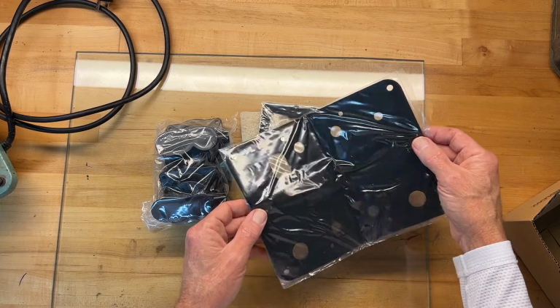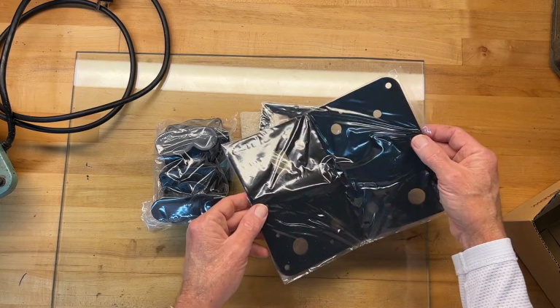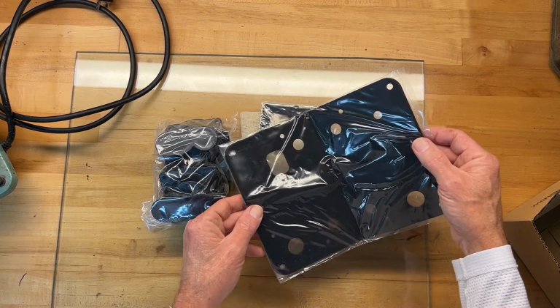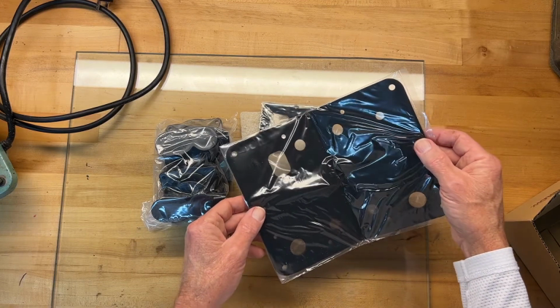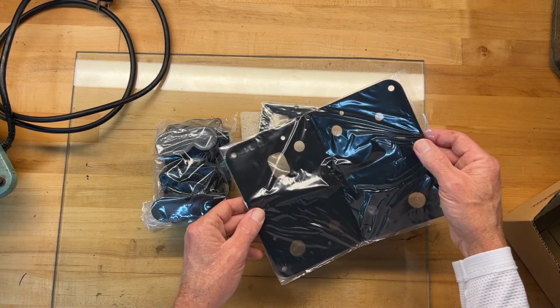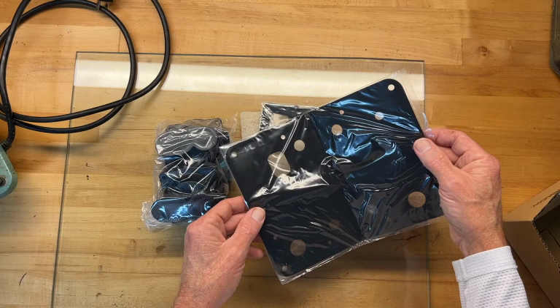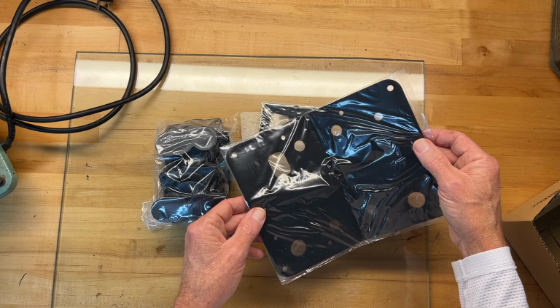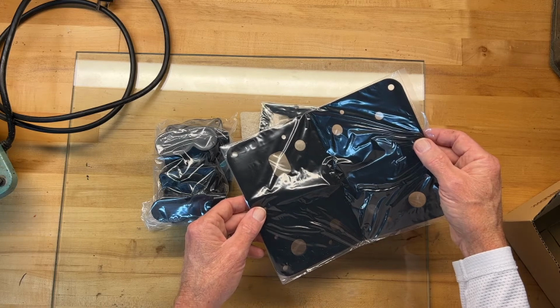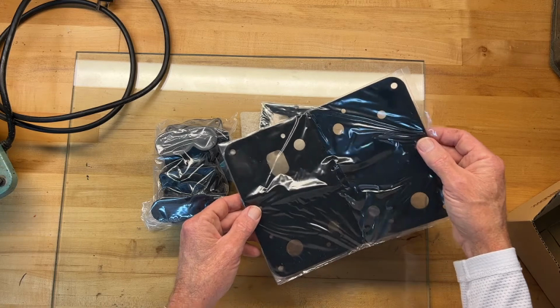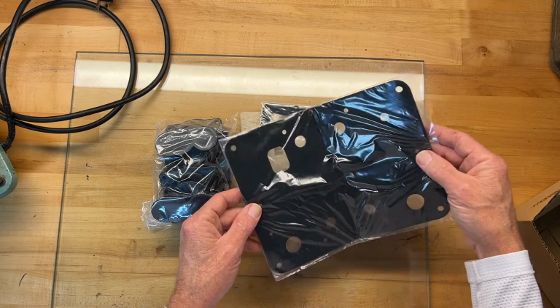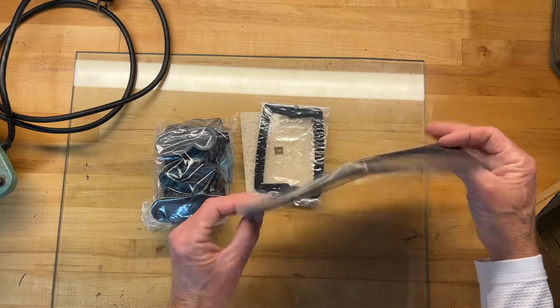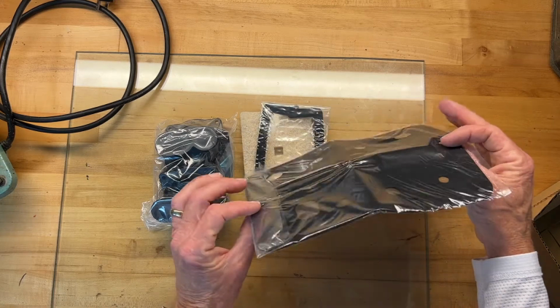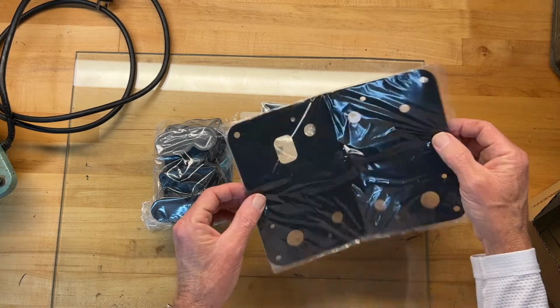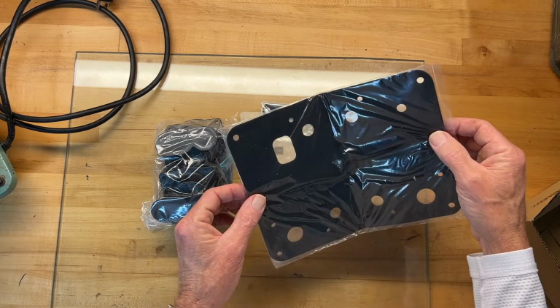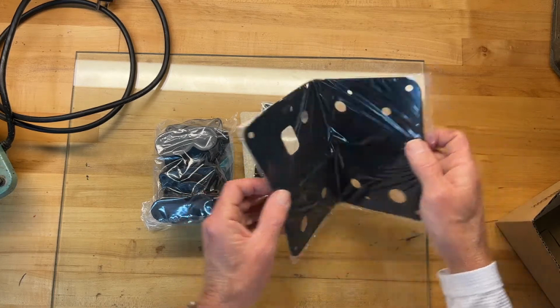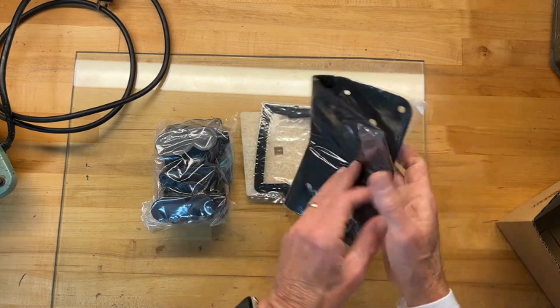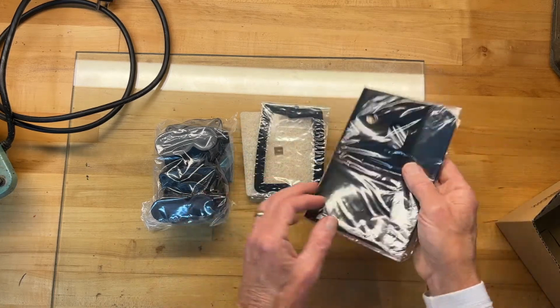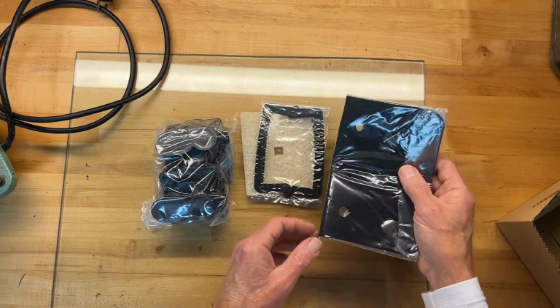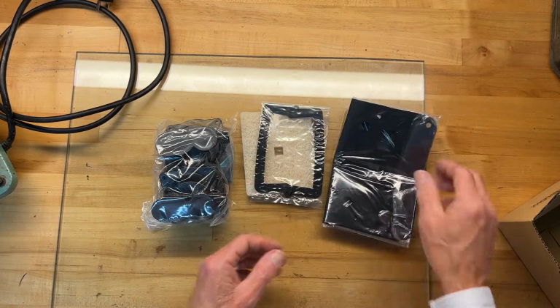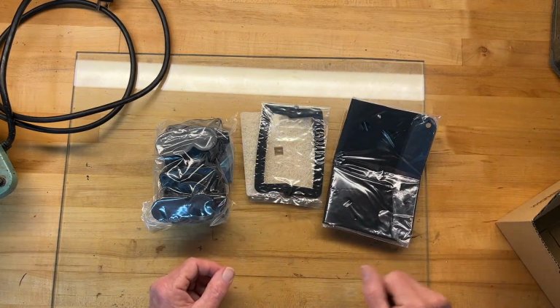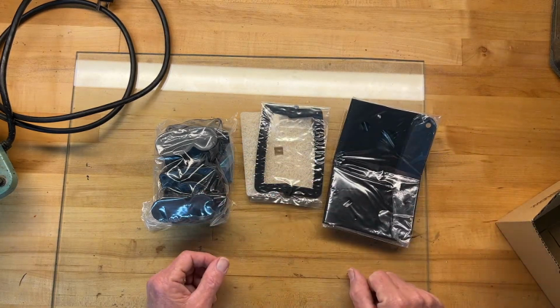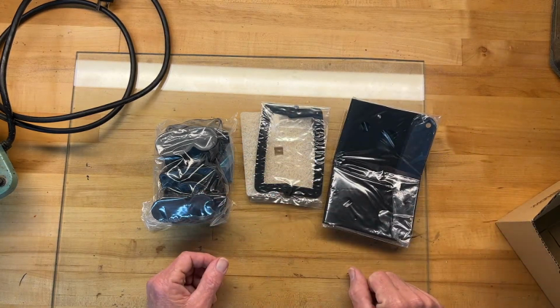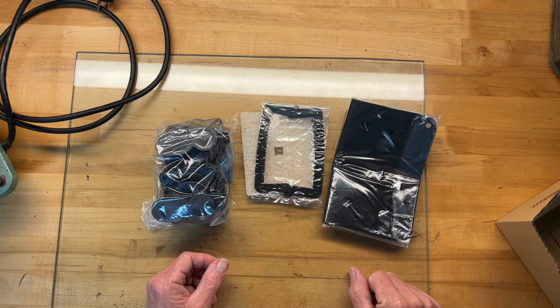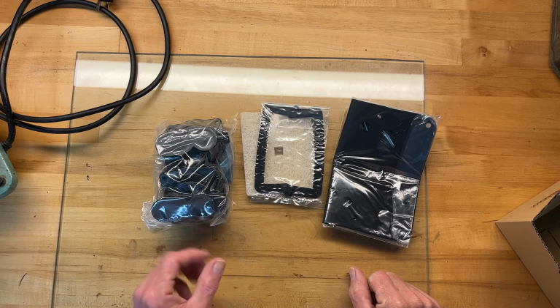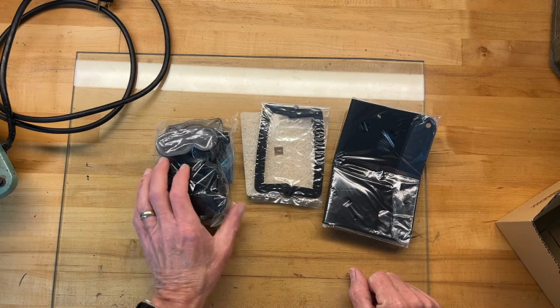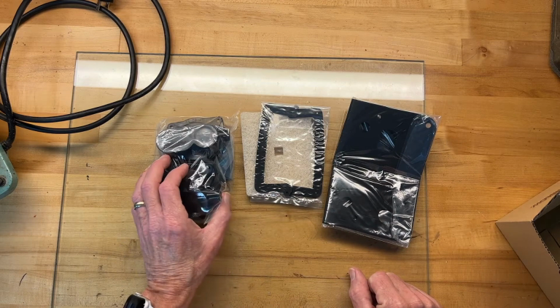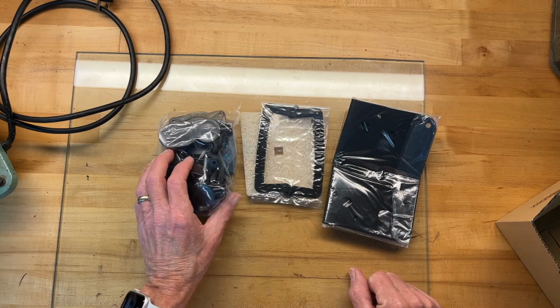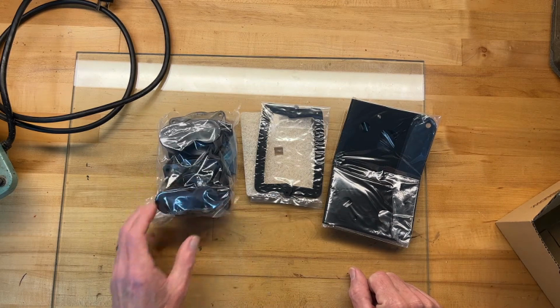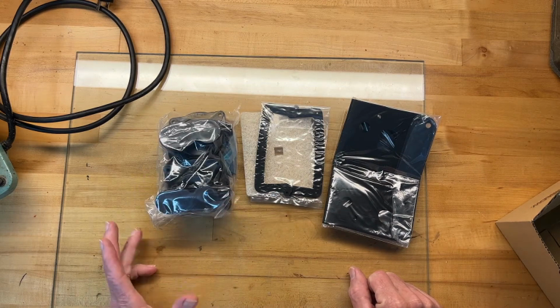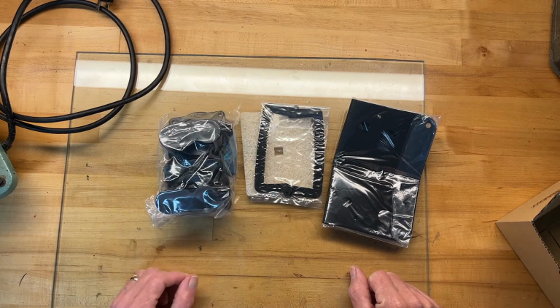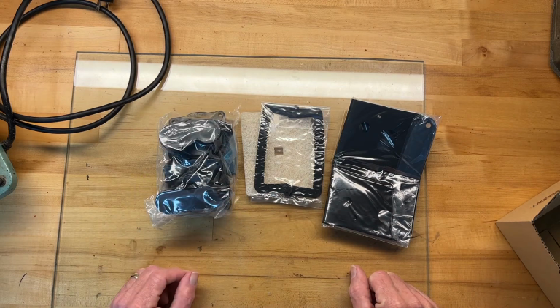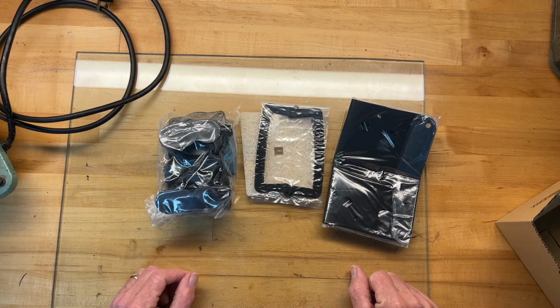You don't need to replace that lower deck gasket every time — I'll have a look at it, and if it looks good I may not bother with it. But I've got it anyway, so let me walk you through this.